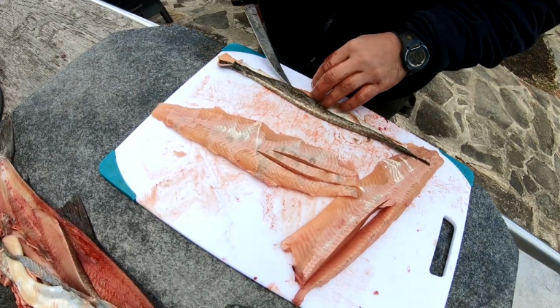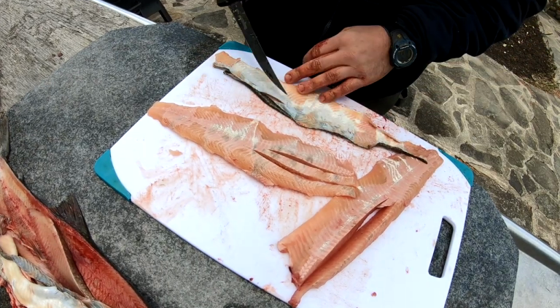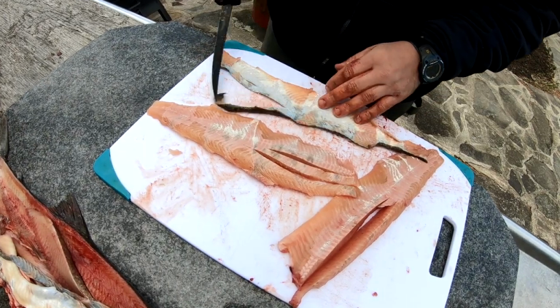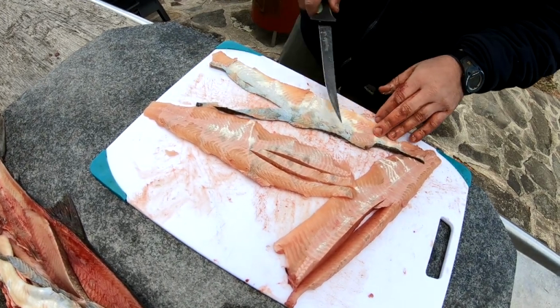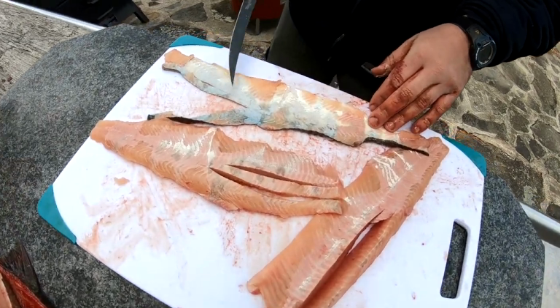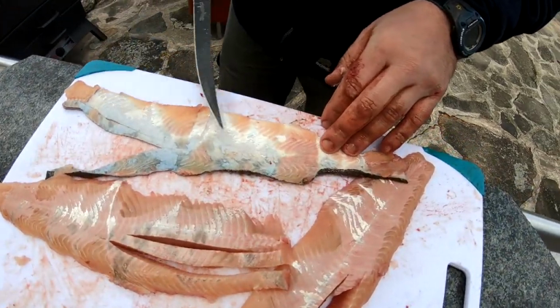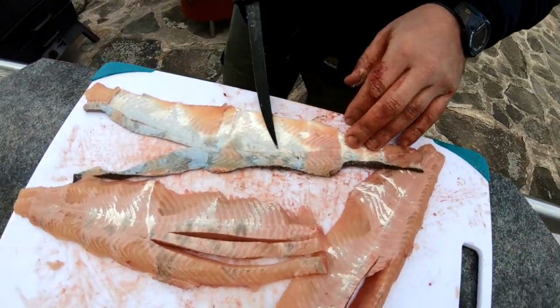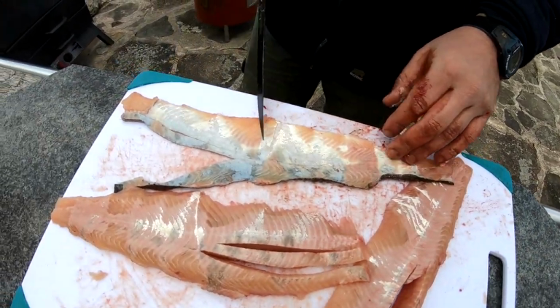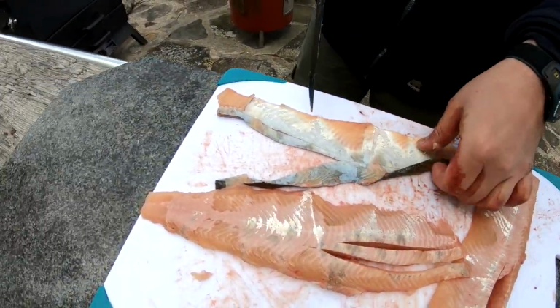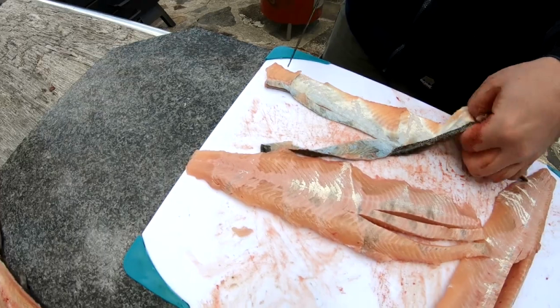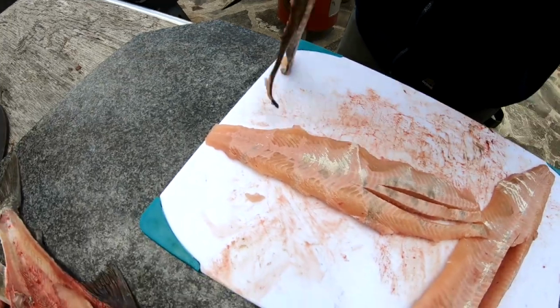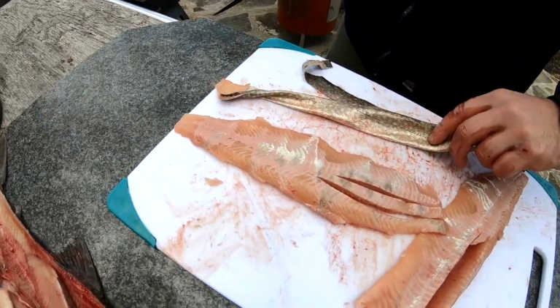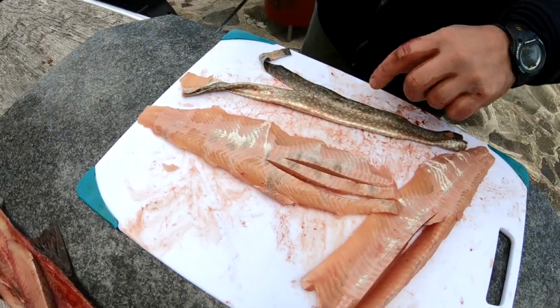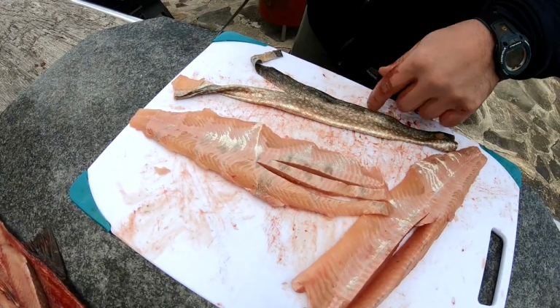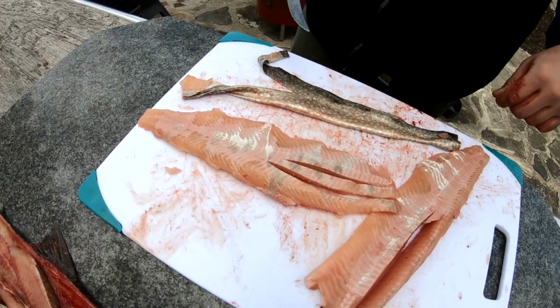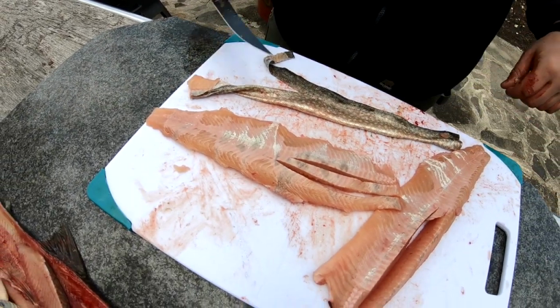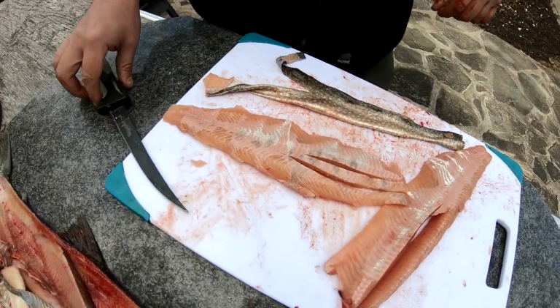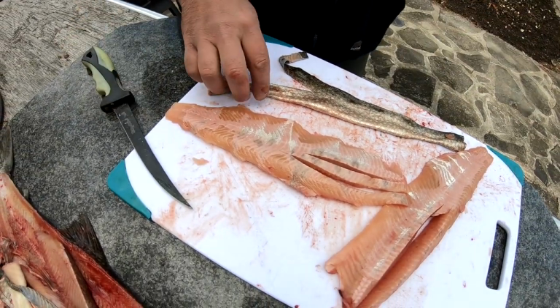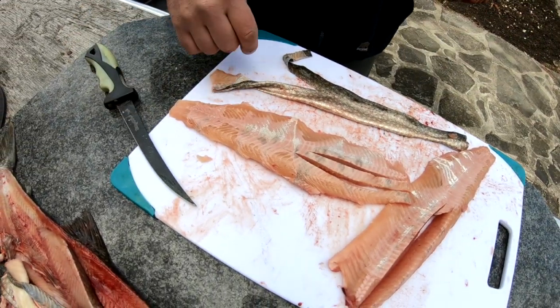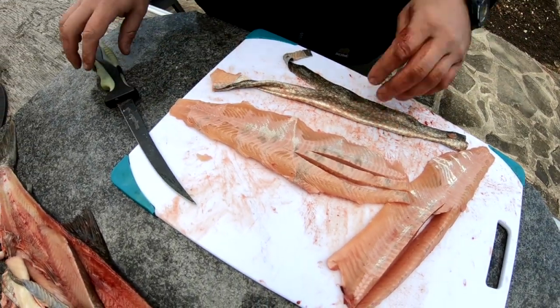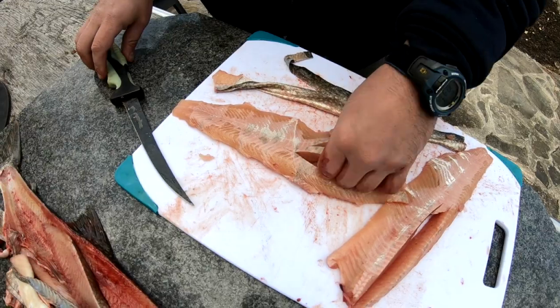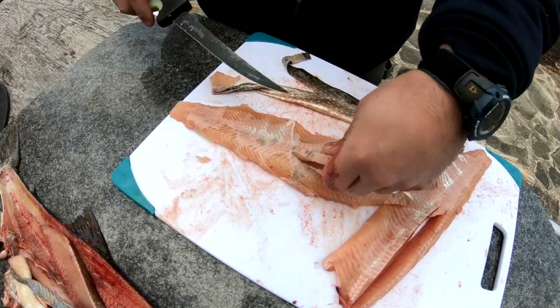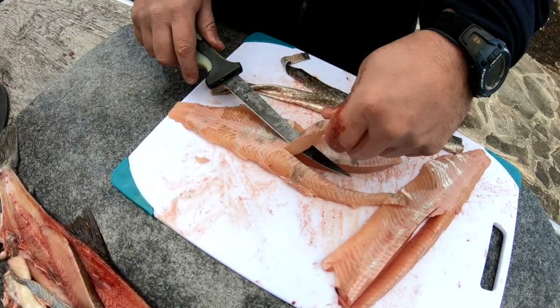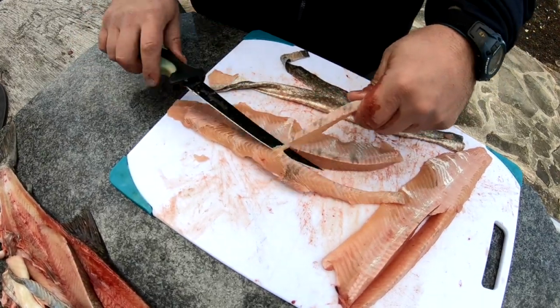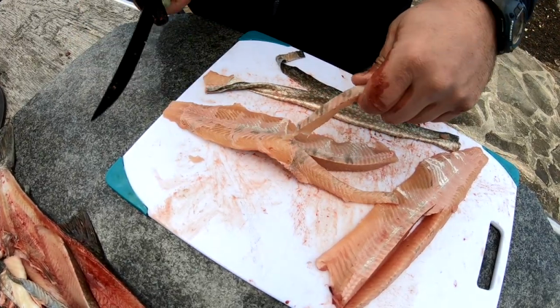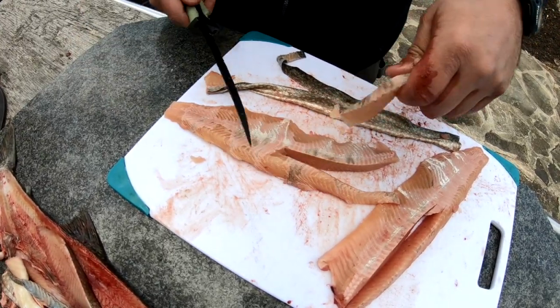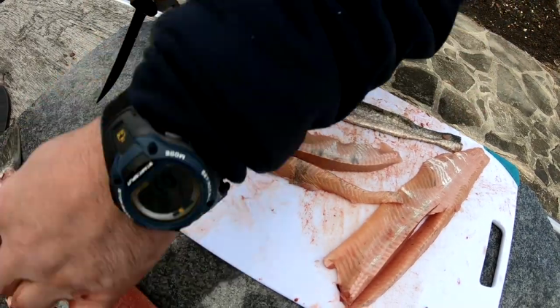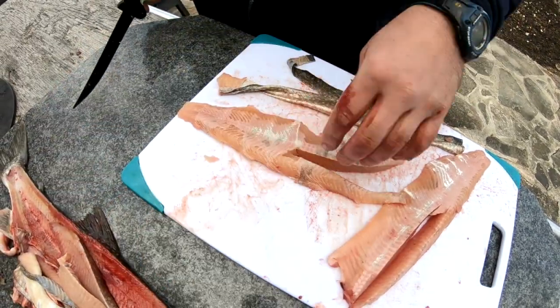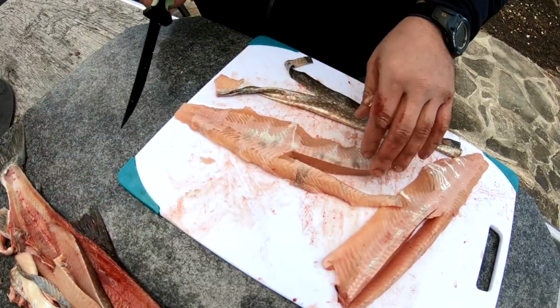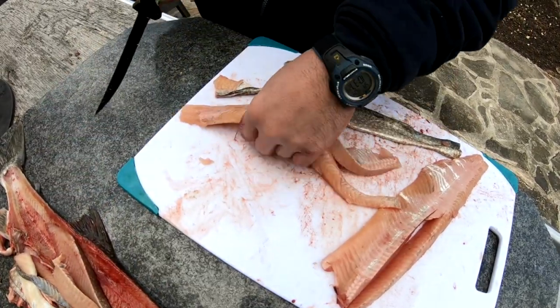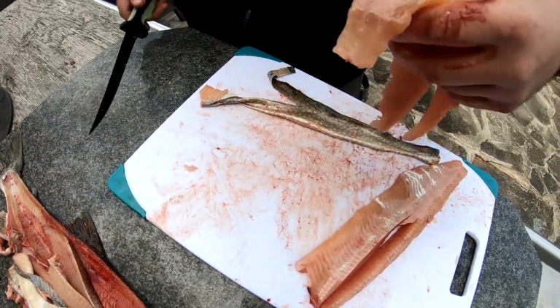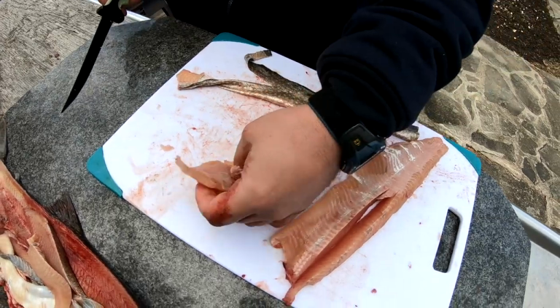As you can tell there's nothing left on here. Take this out and you have two beautiful fillets.